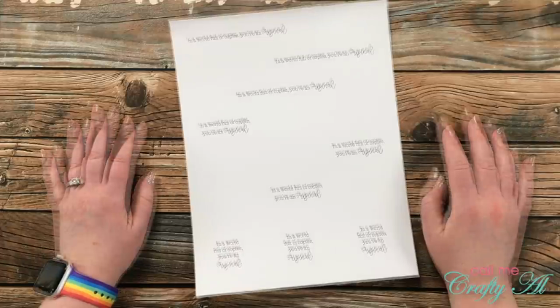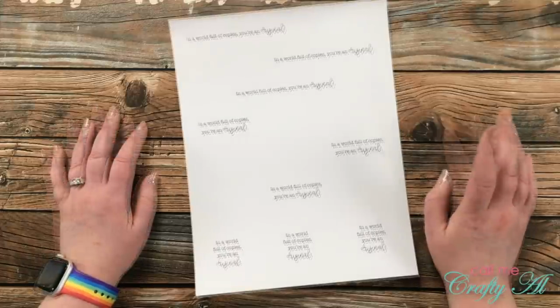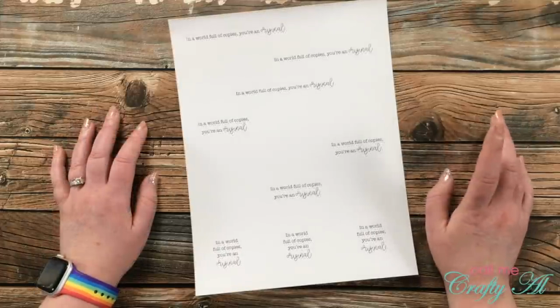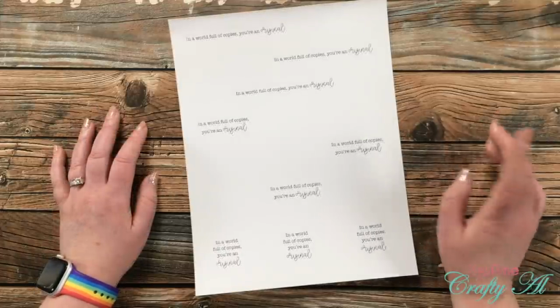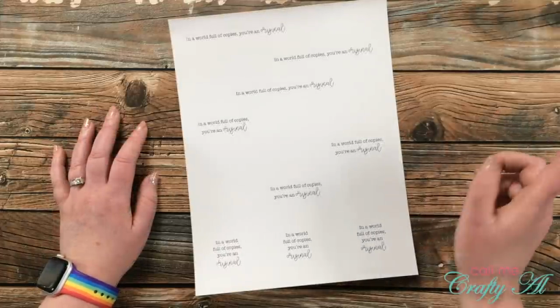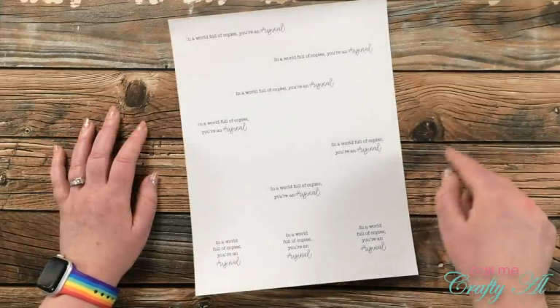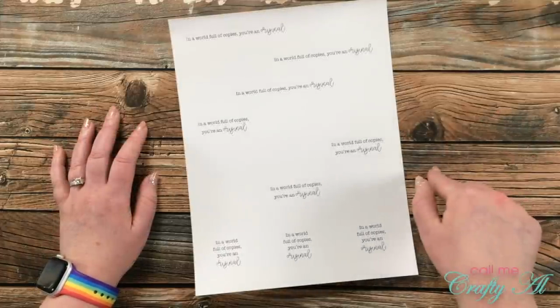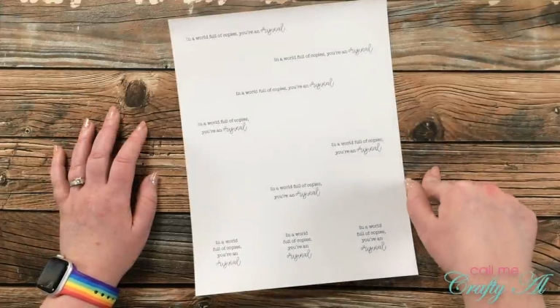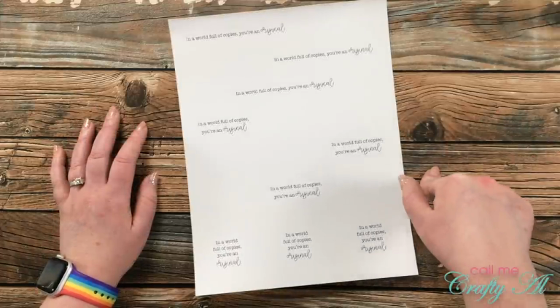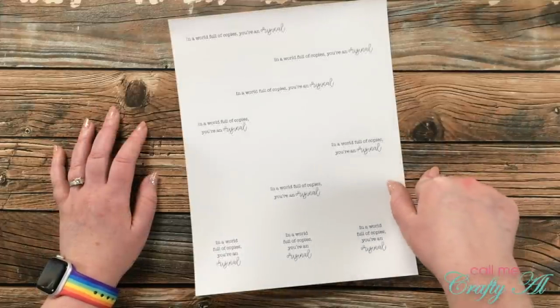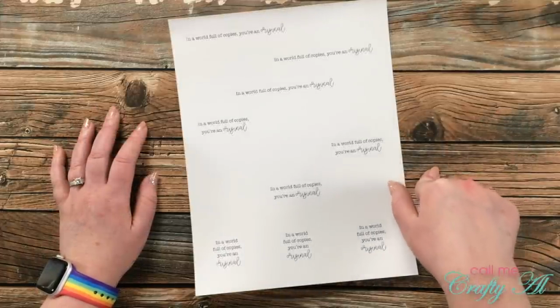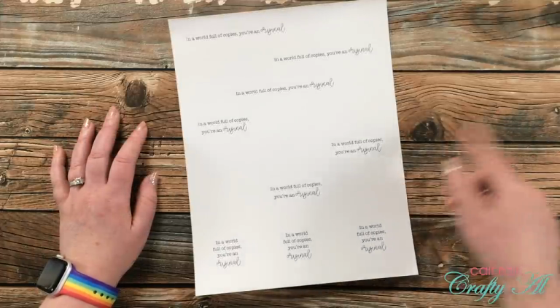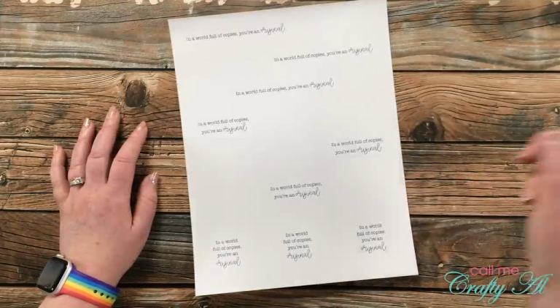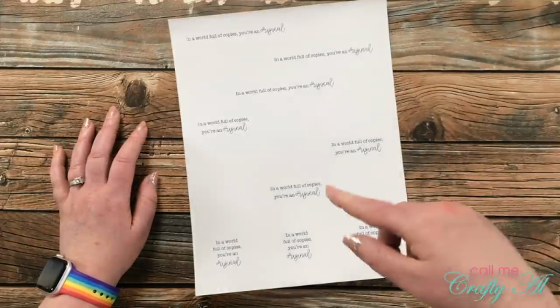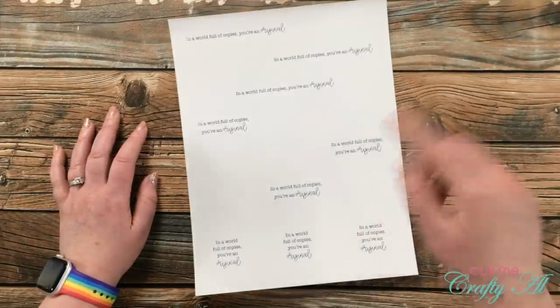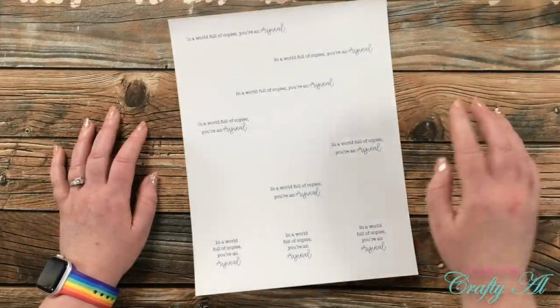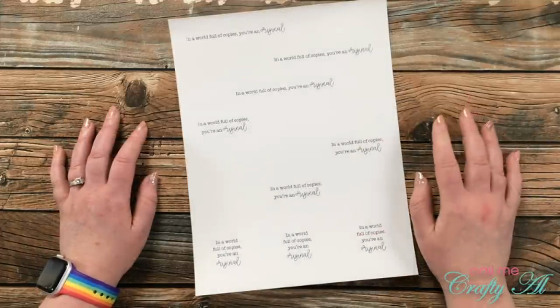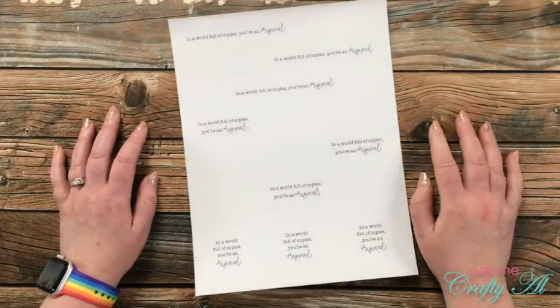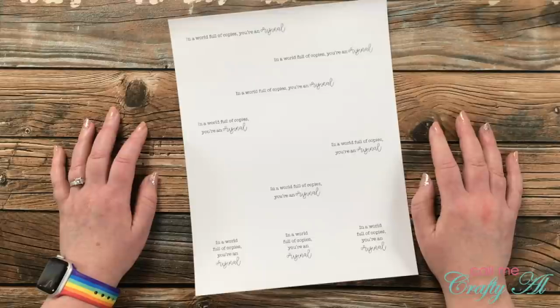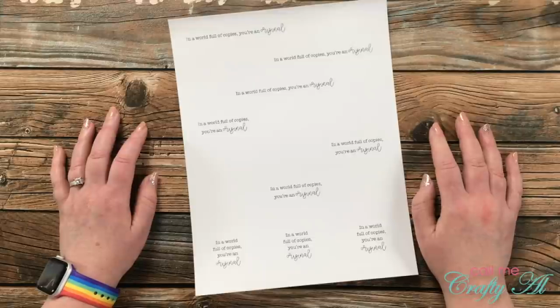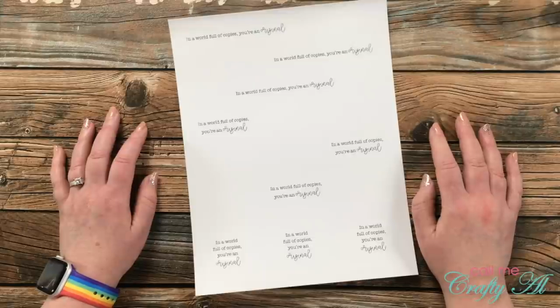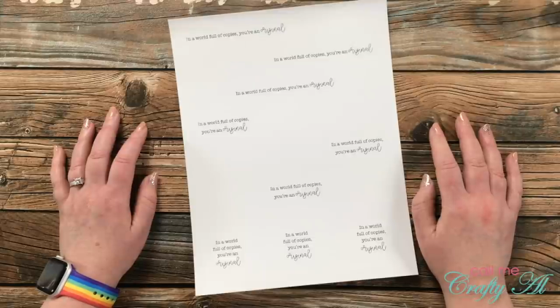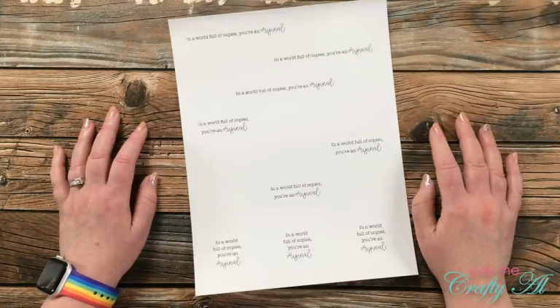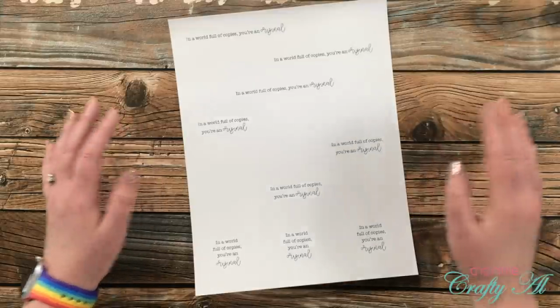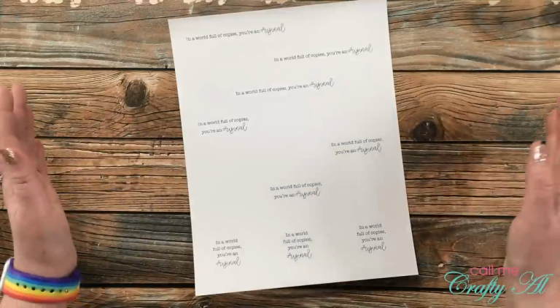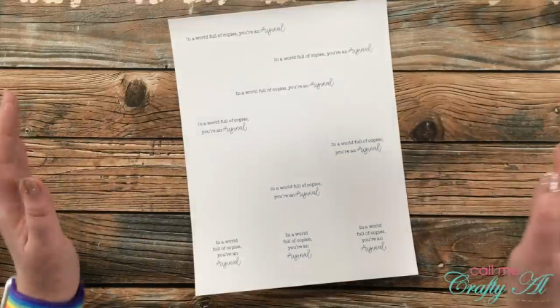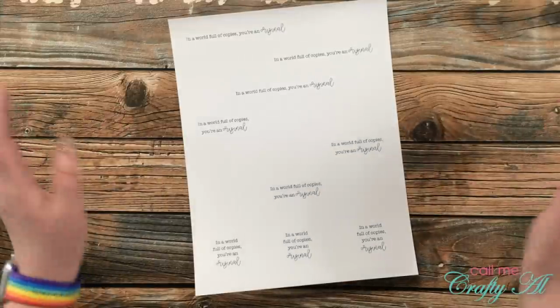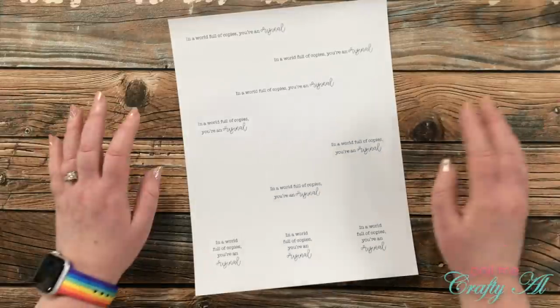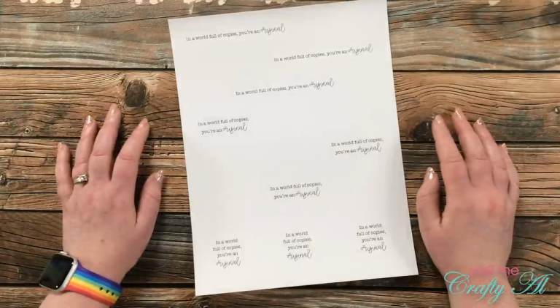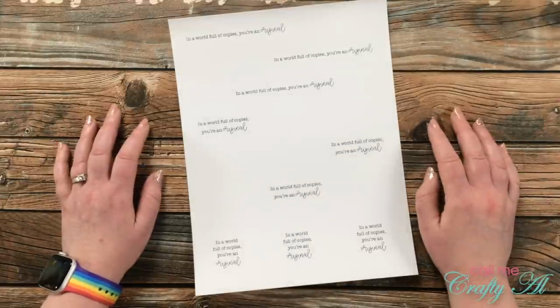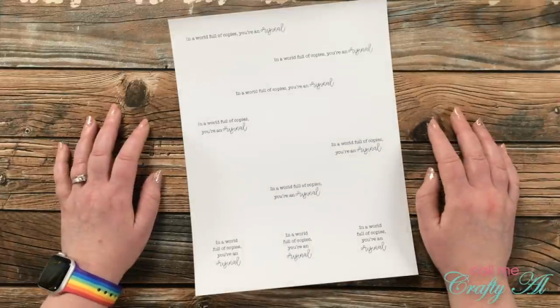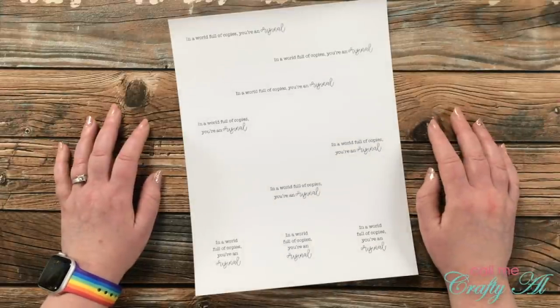So make sure when you're done watching my video today you go over and see Dani's four new projects and find out what her similar theme was.